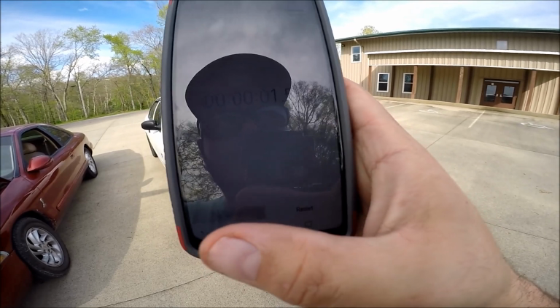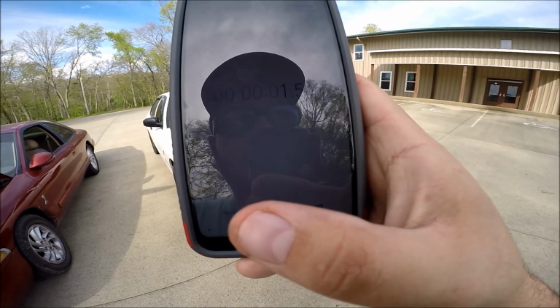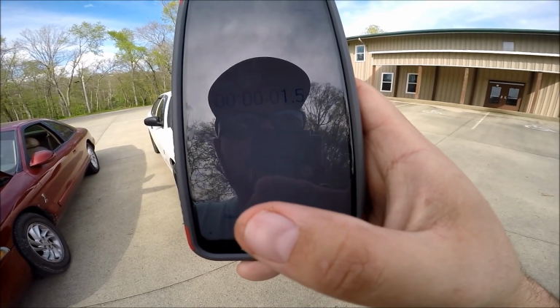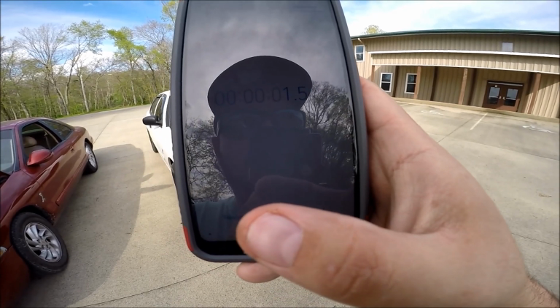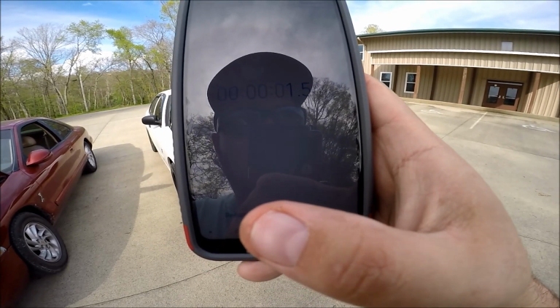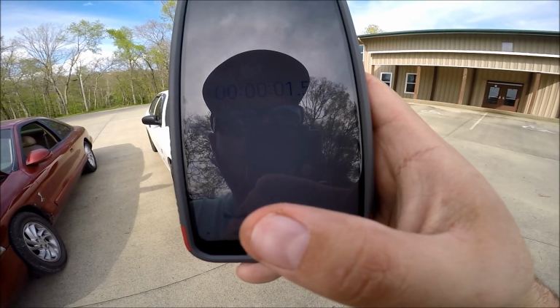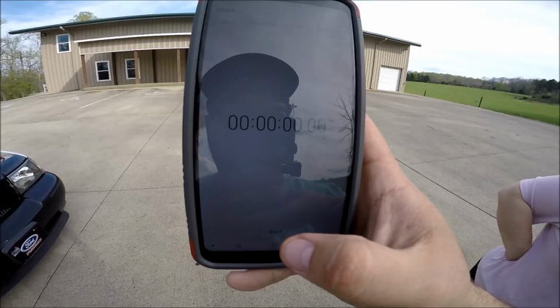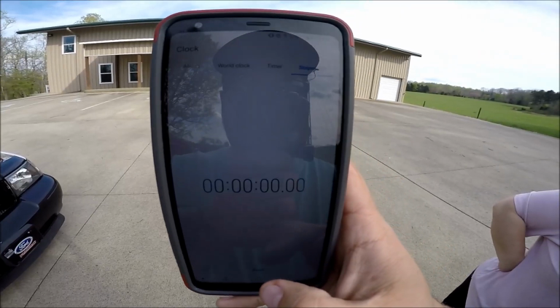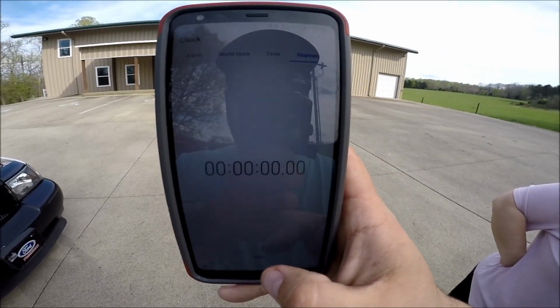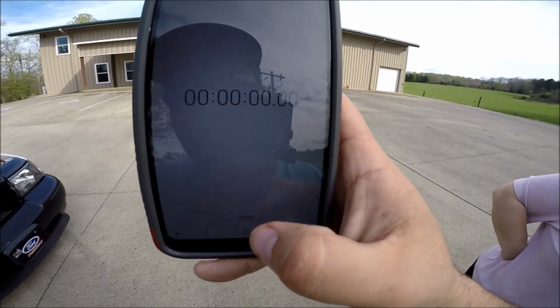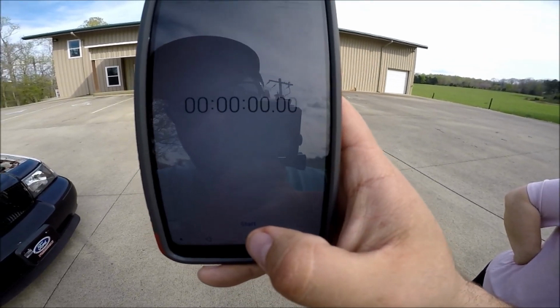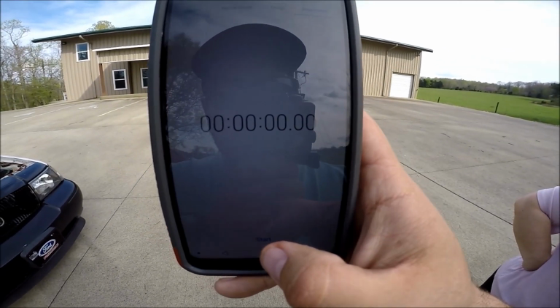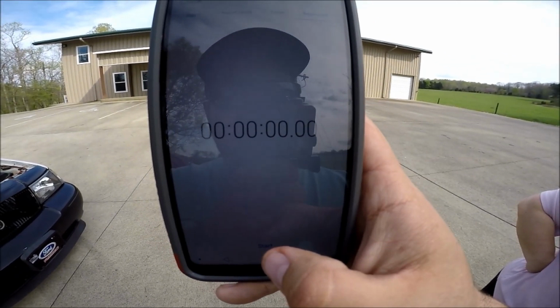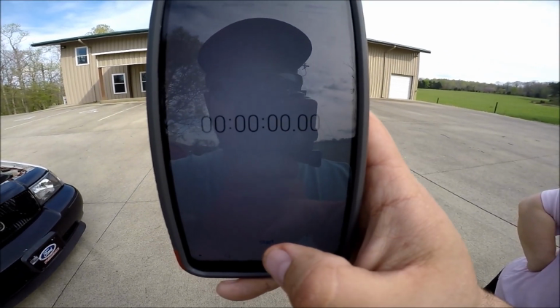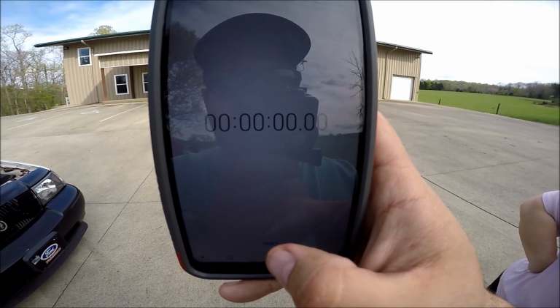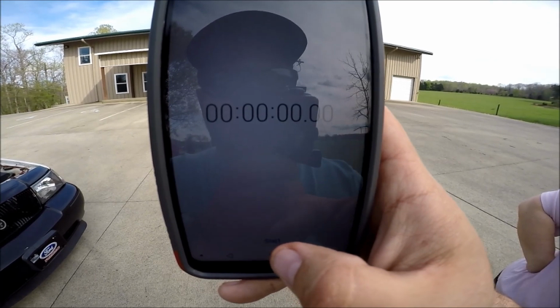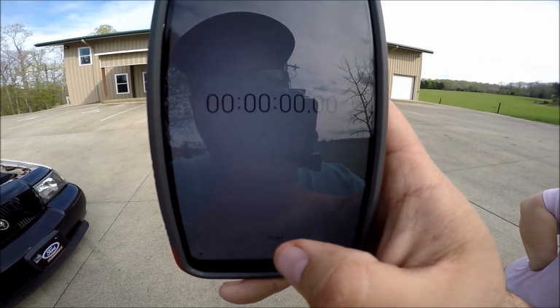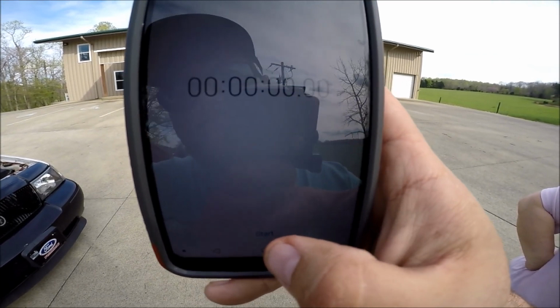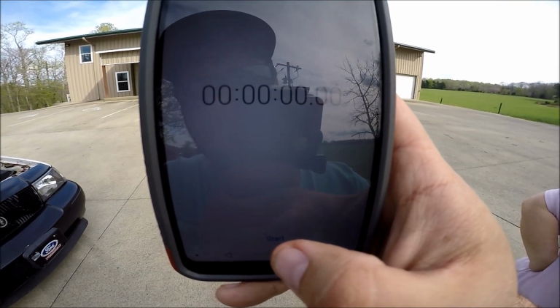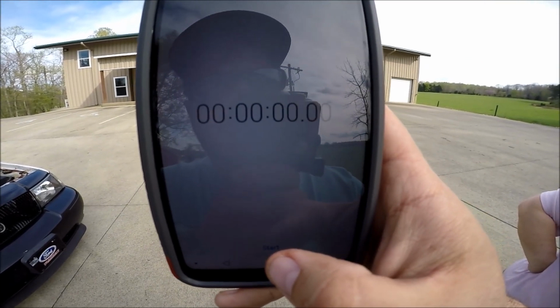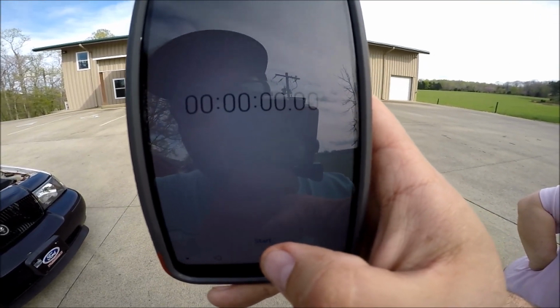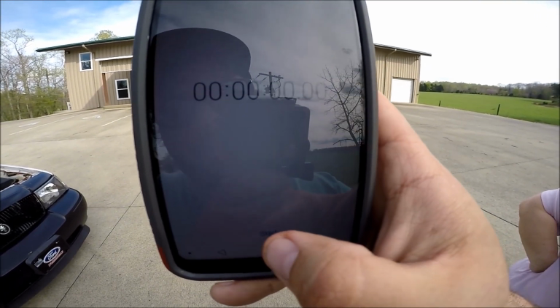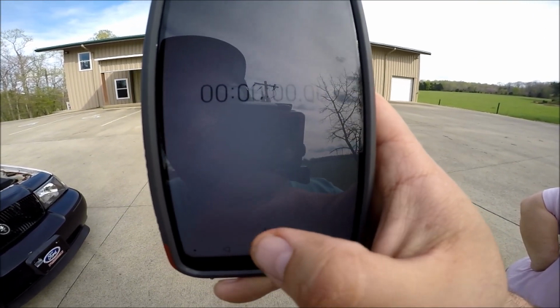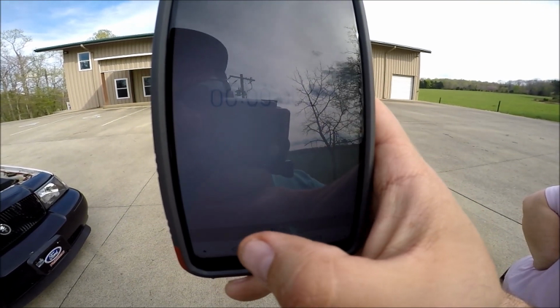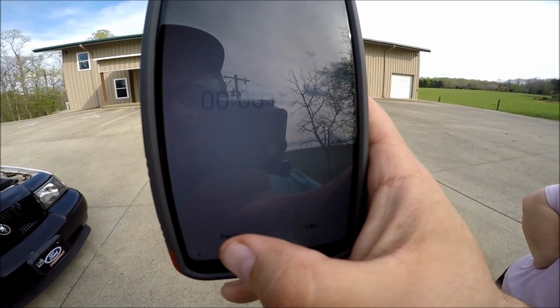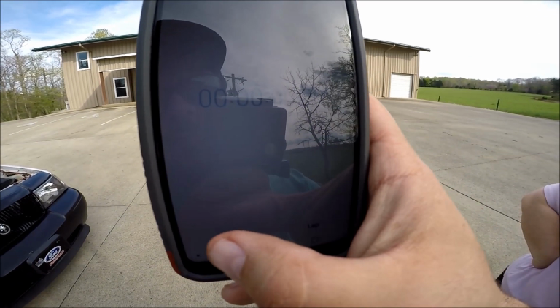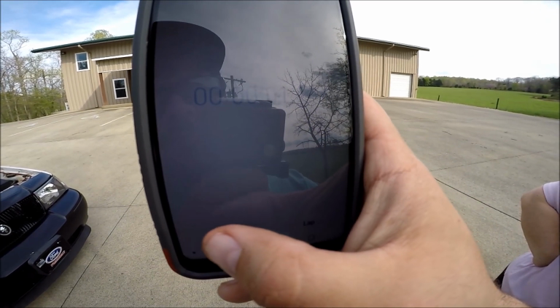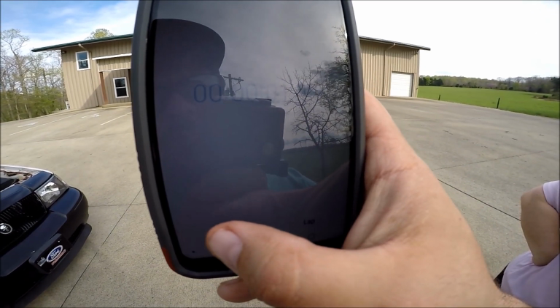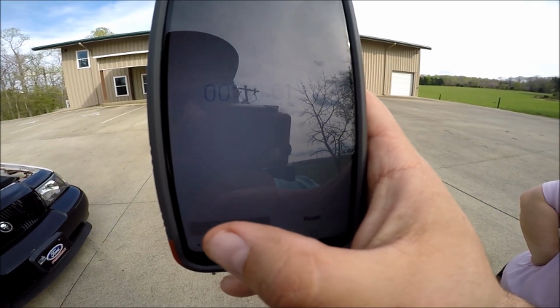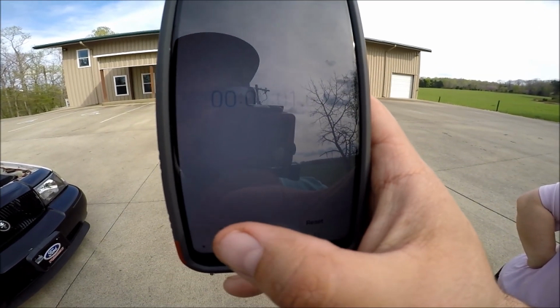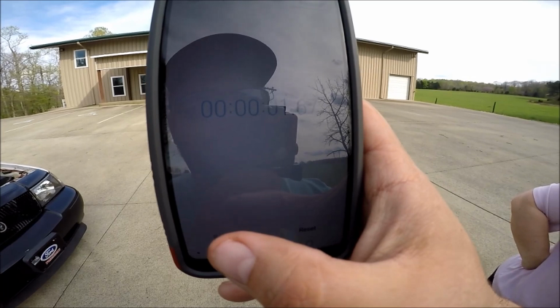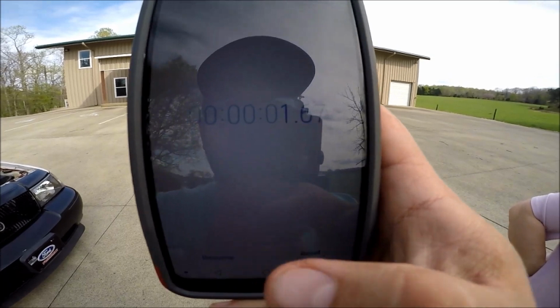There — 1.5 seconds. In case you guys missed it, here's what a 1.5 second difference looks like. There, 1.5.